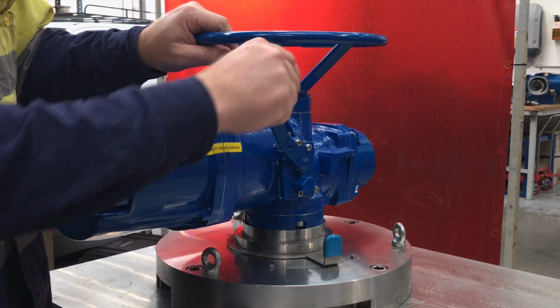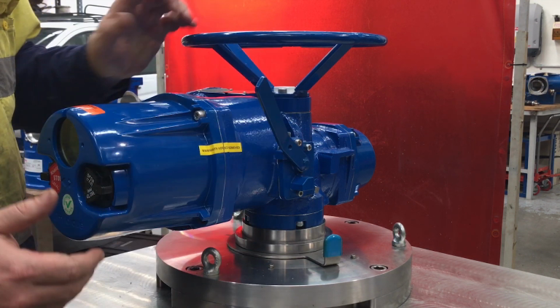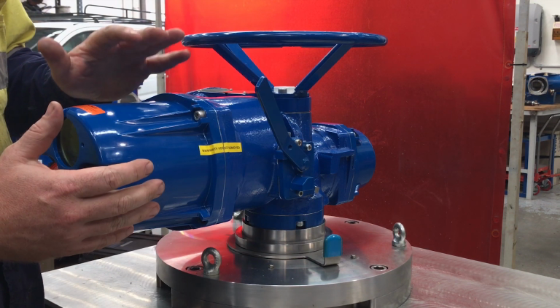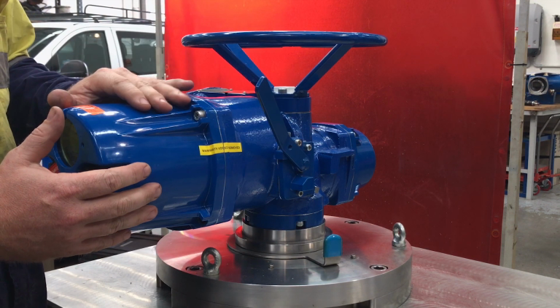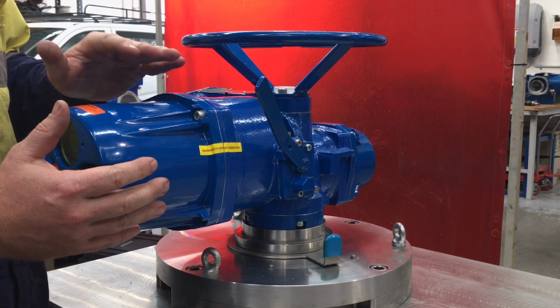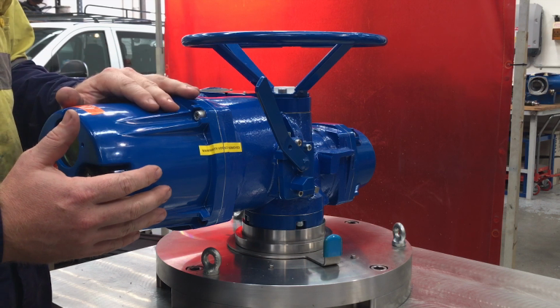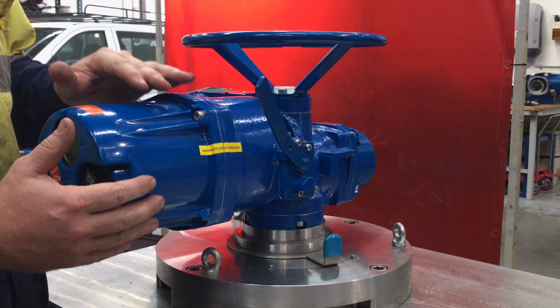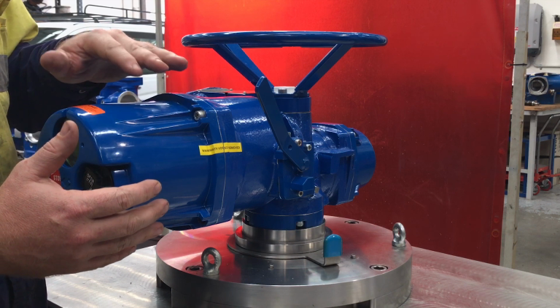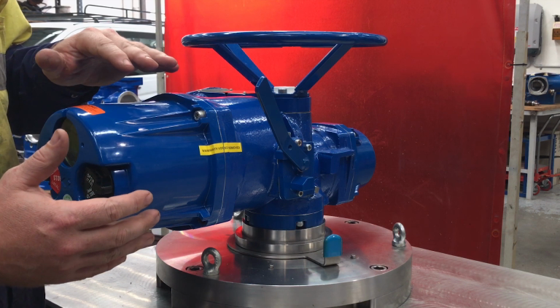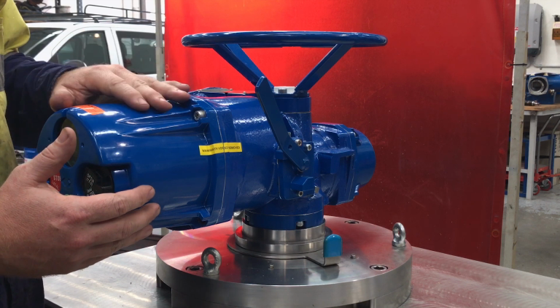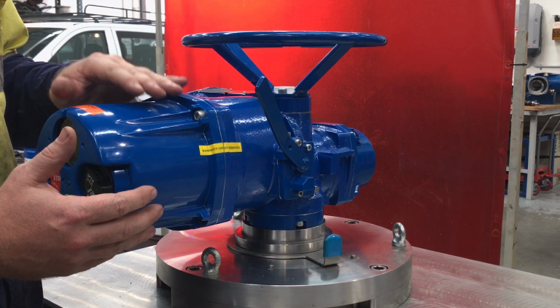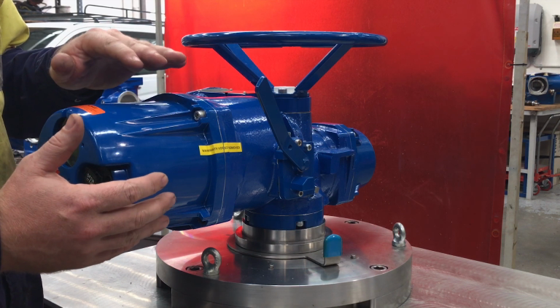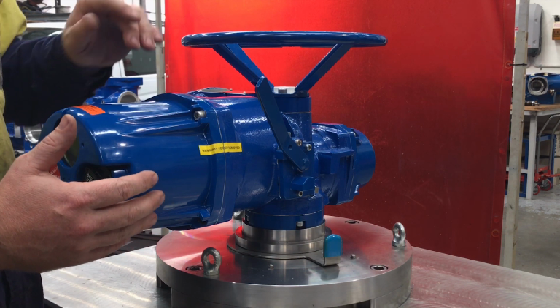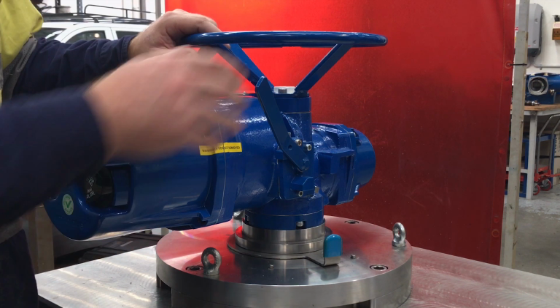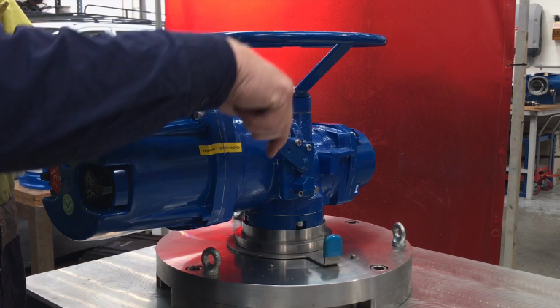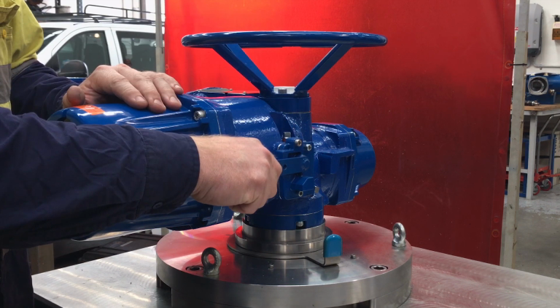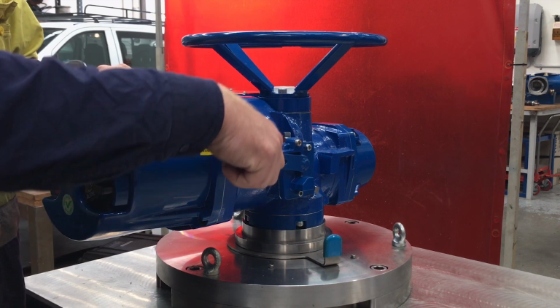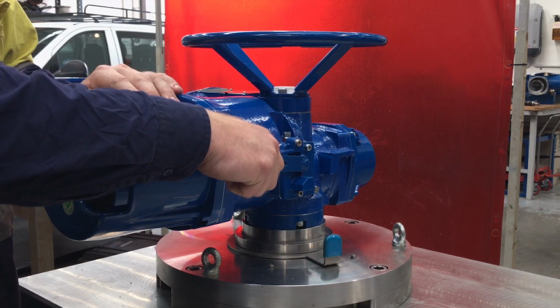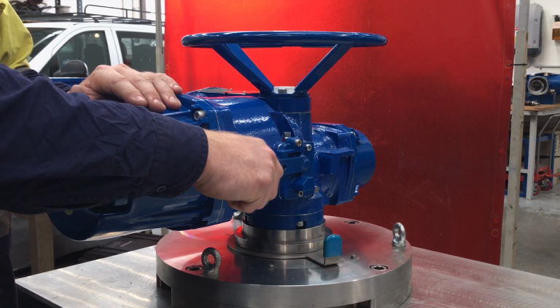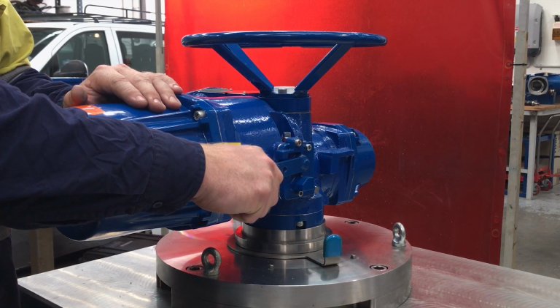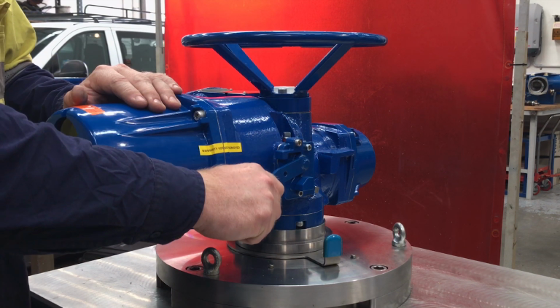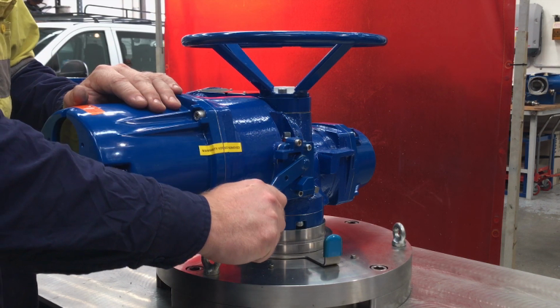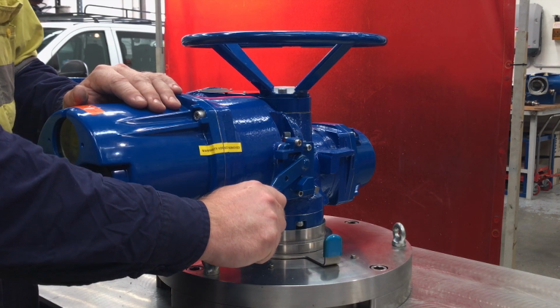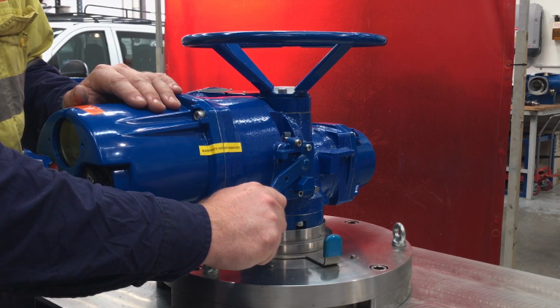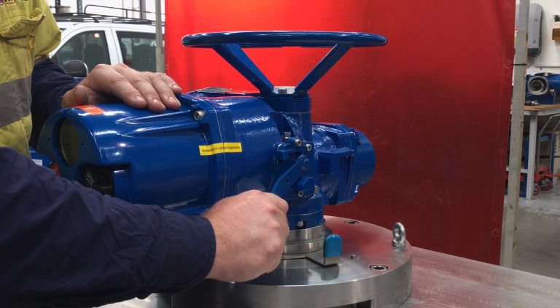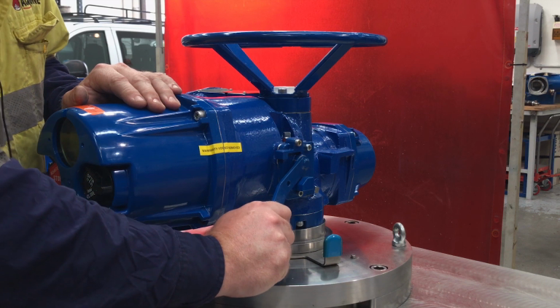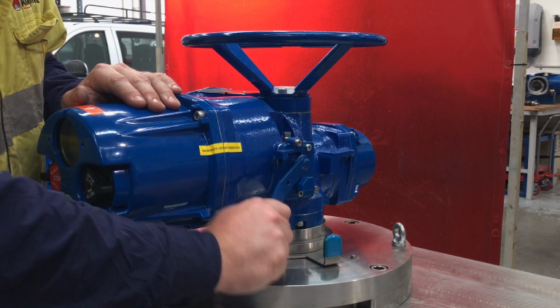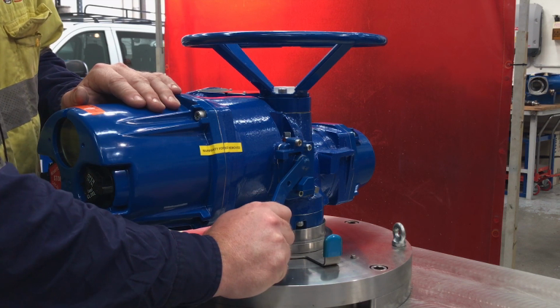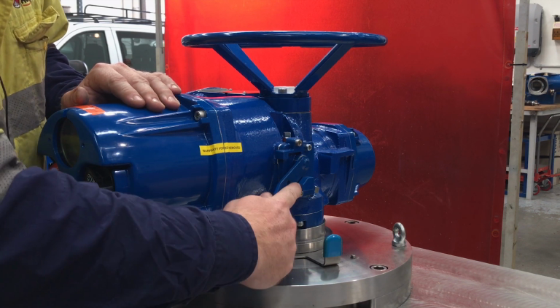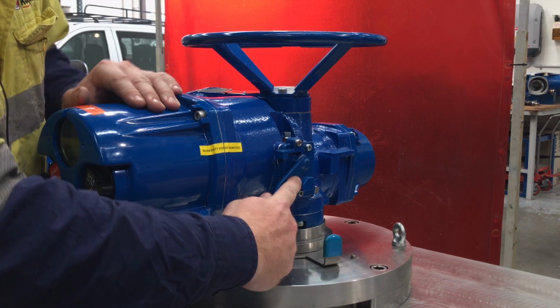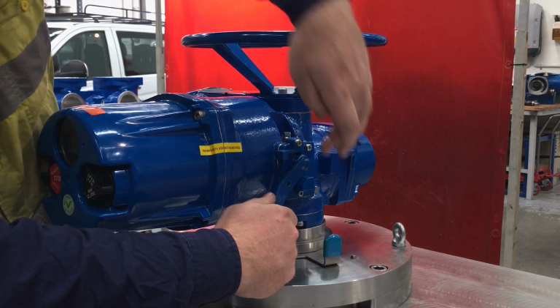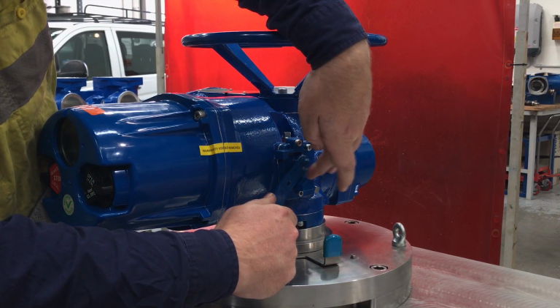If the actuator is under torque or in a closed position or under a bit of pressure, it could be a little bit harder to push the handle down. So it might just need a little bit of extra force, and then push down until it clicks right down to that point there.